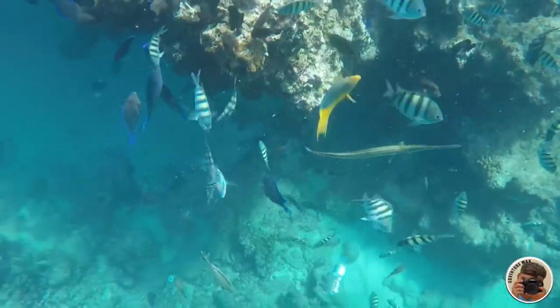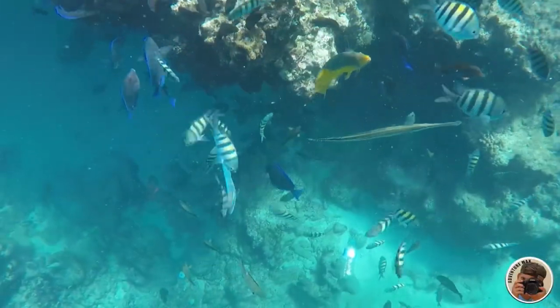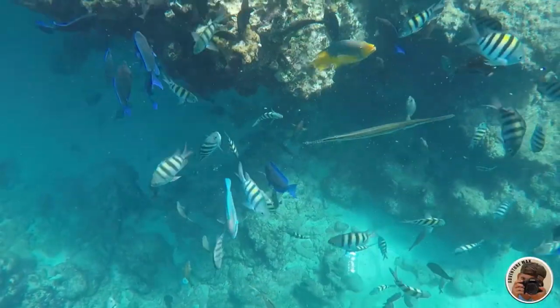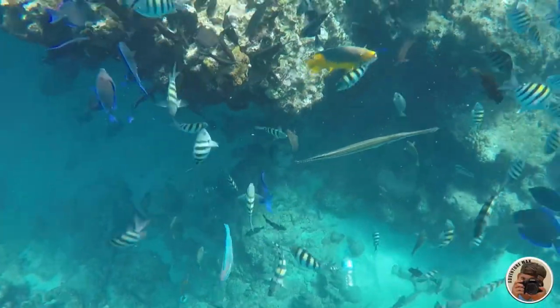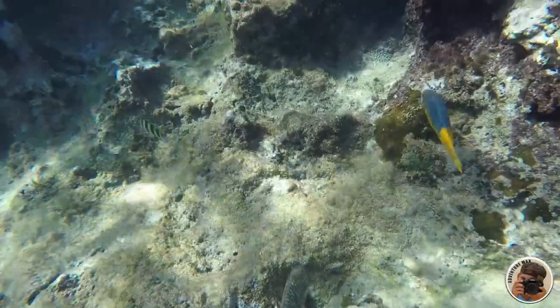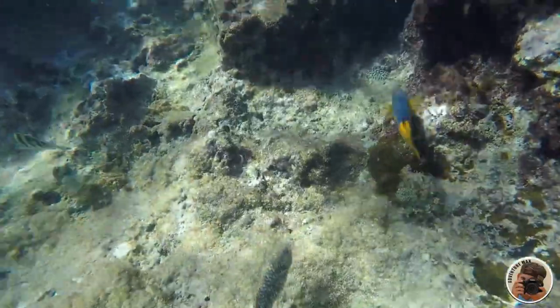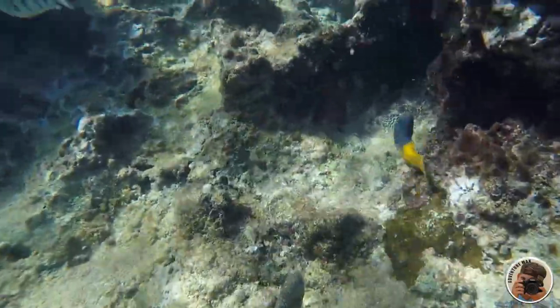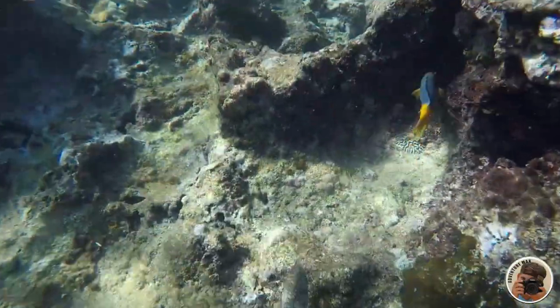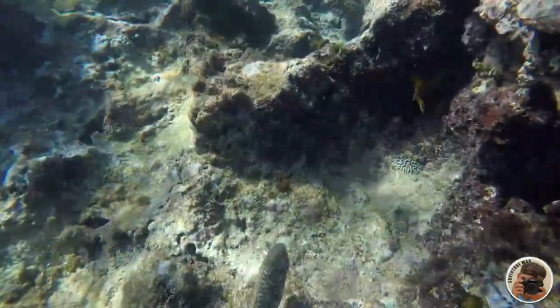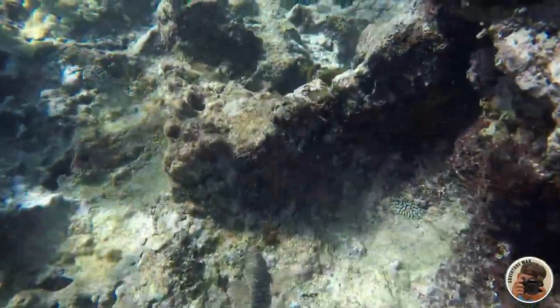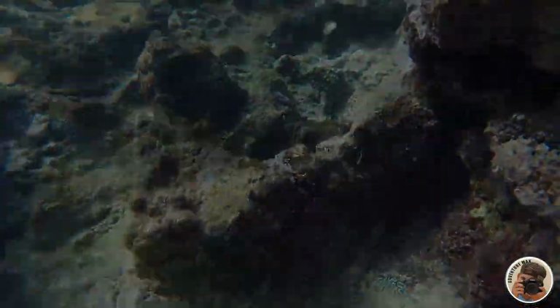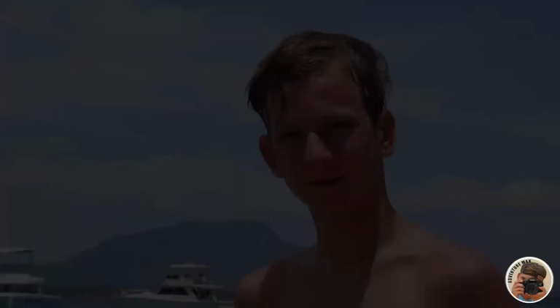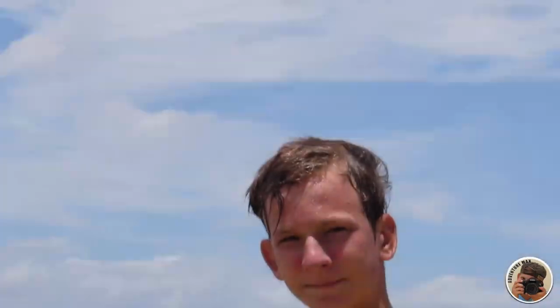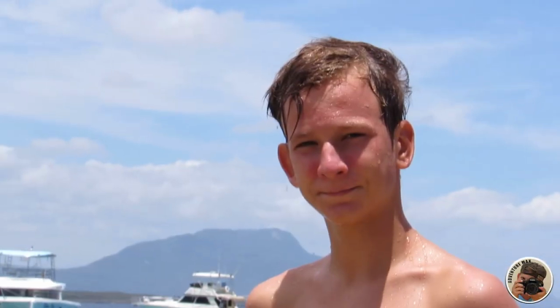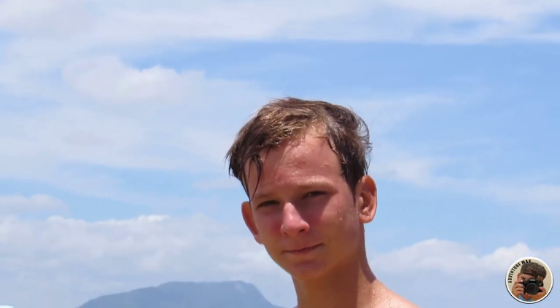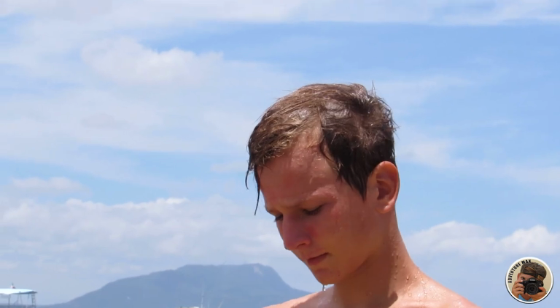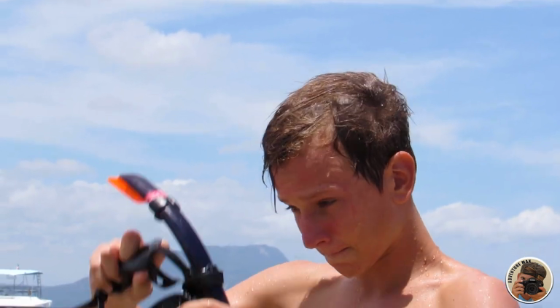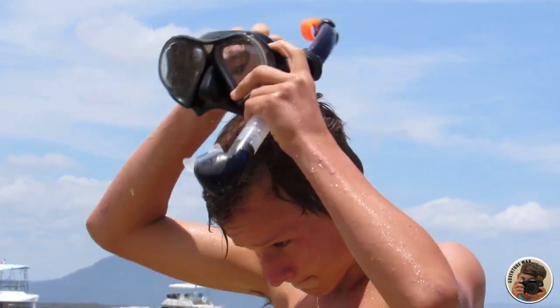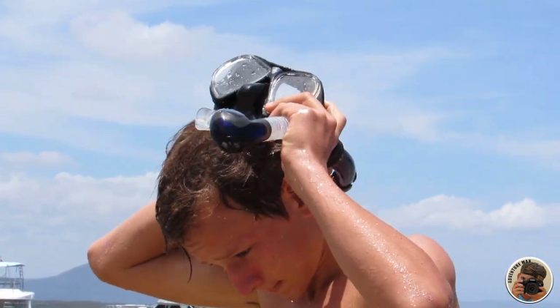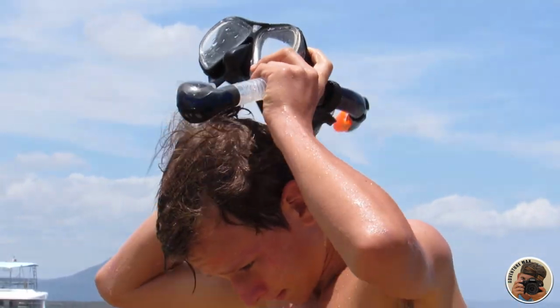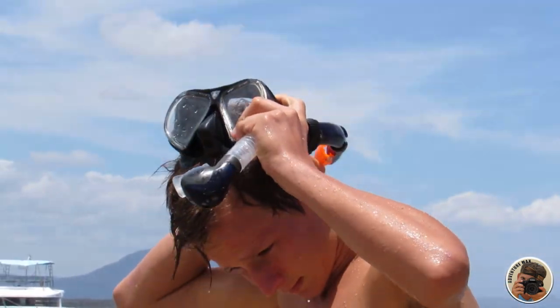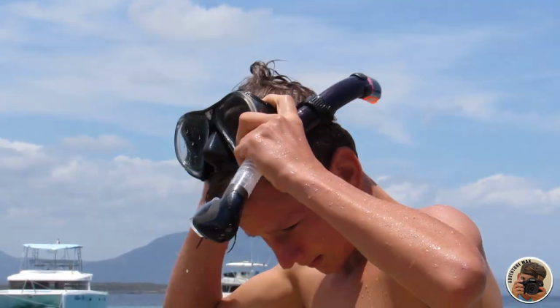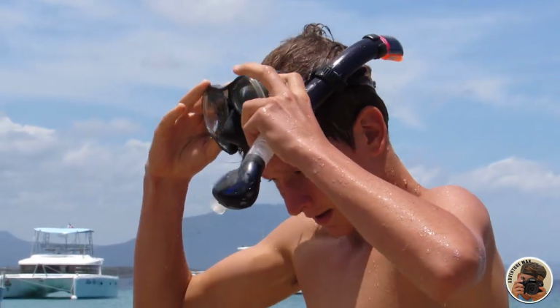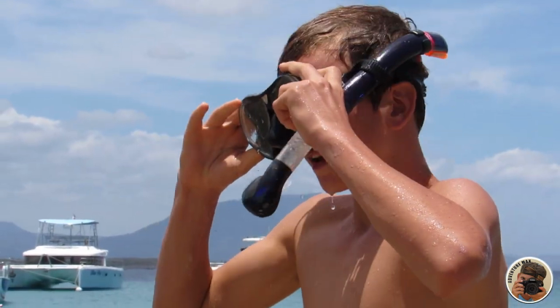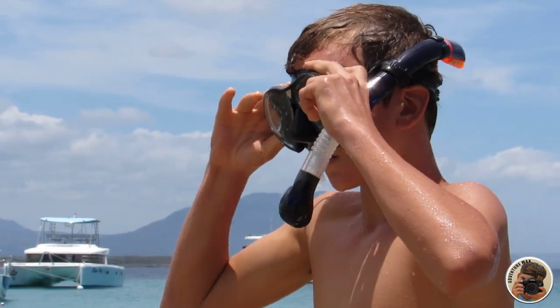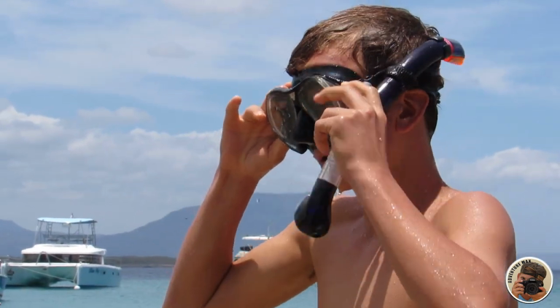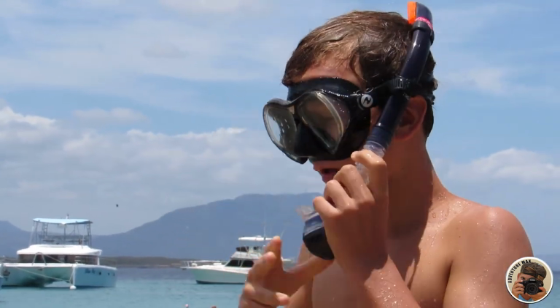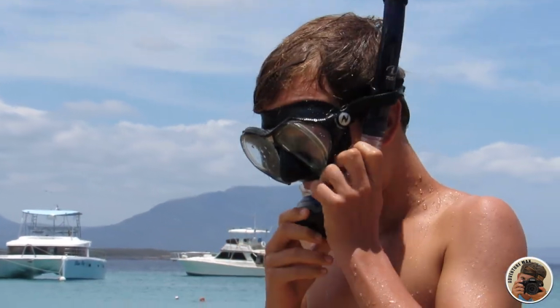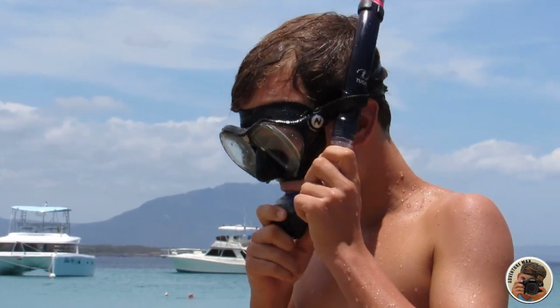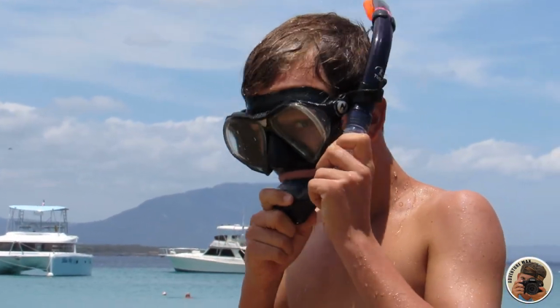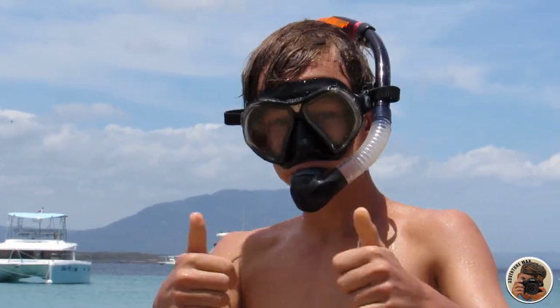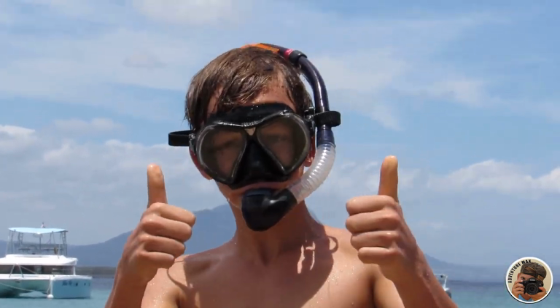Hi guys, AdventureMax here. Today we're going to explore the underwater world of the tropical Atlantic. So get your mask and snorkel on and let's see what we can find. Let's go!